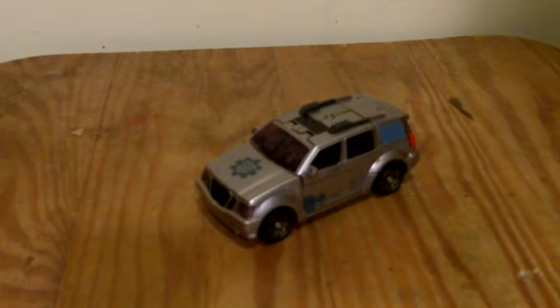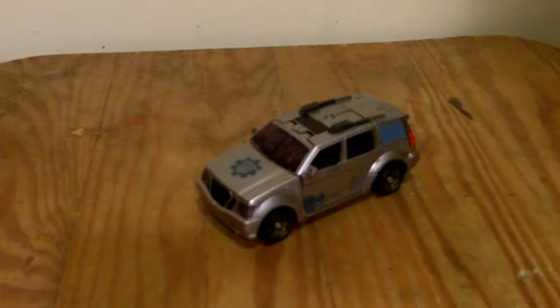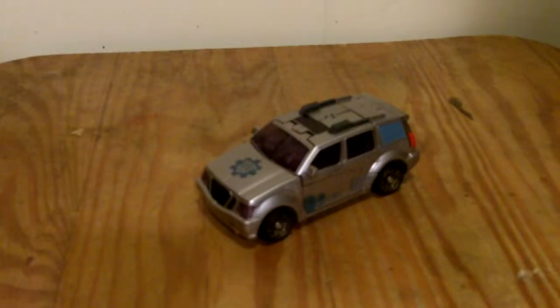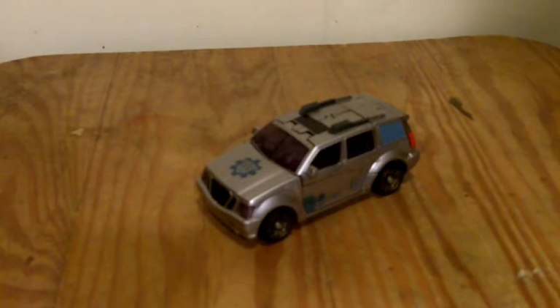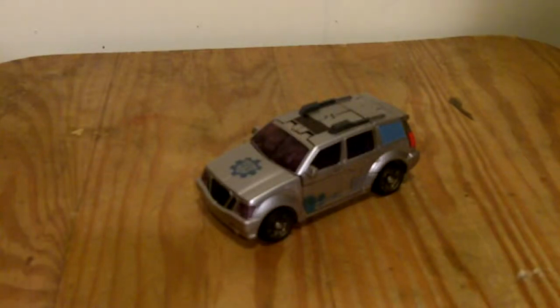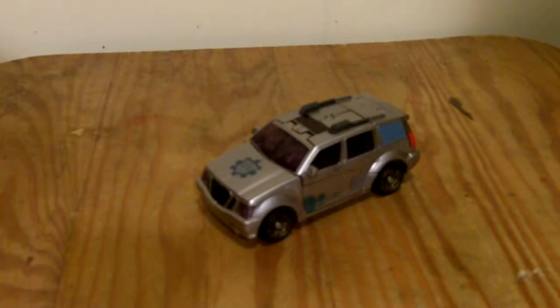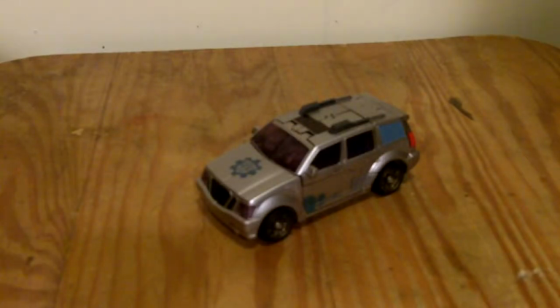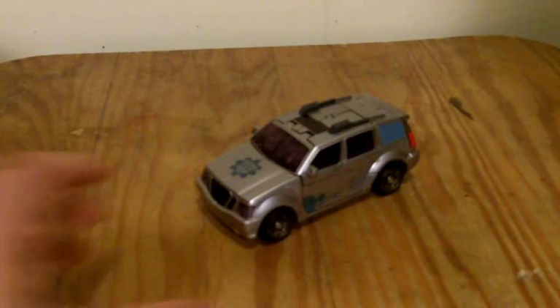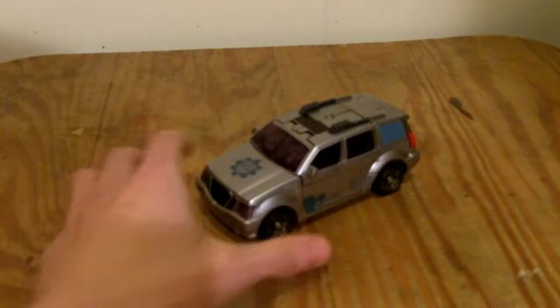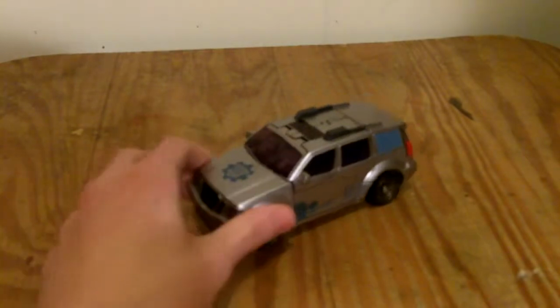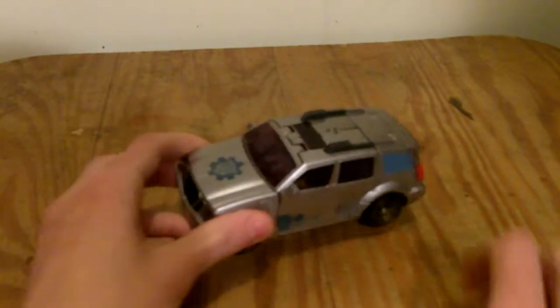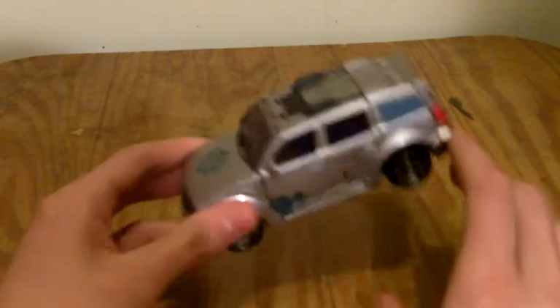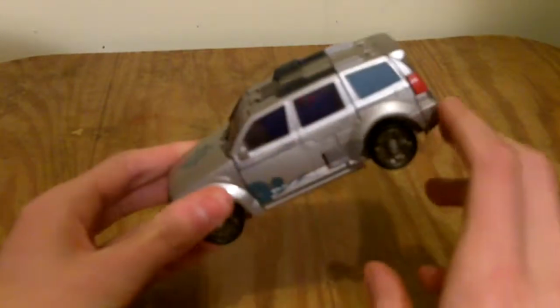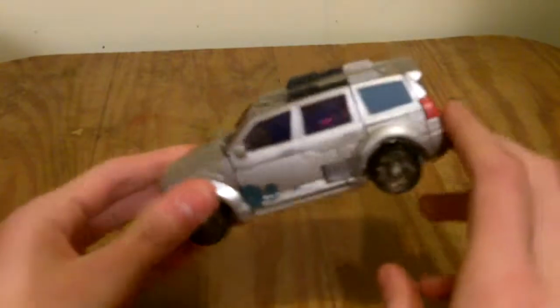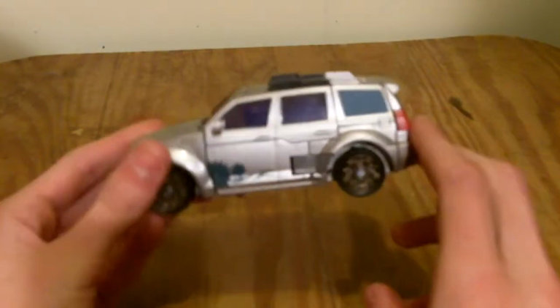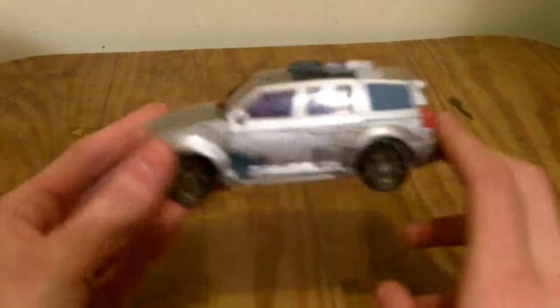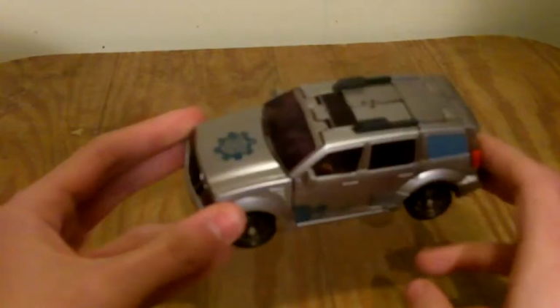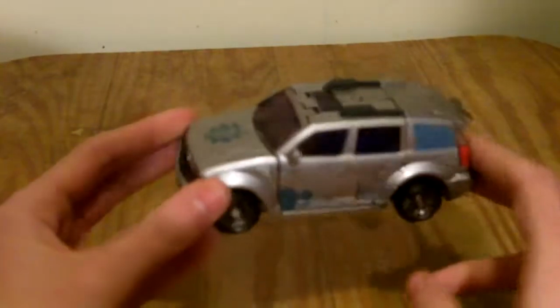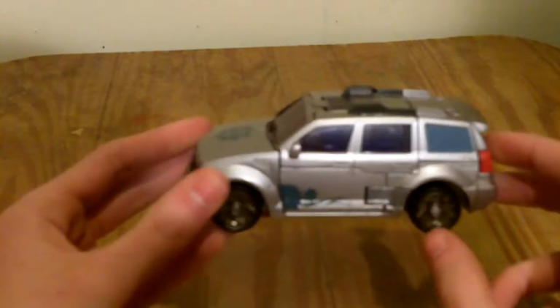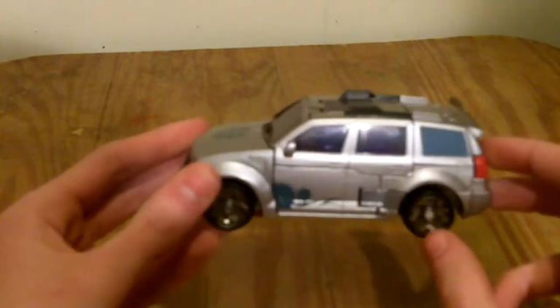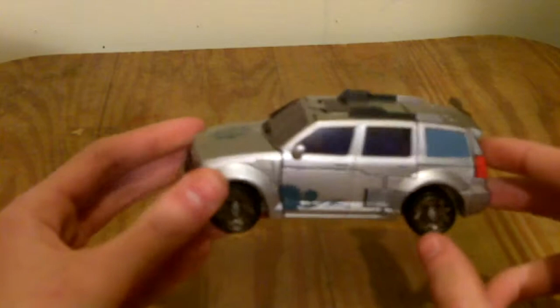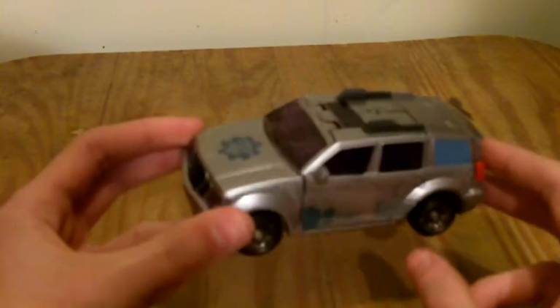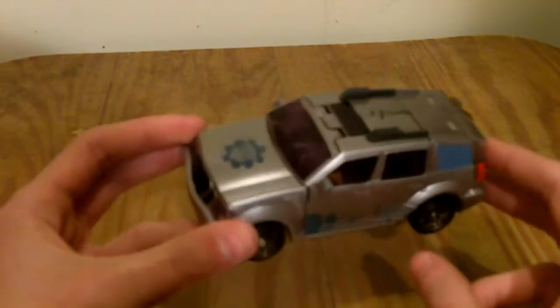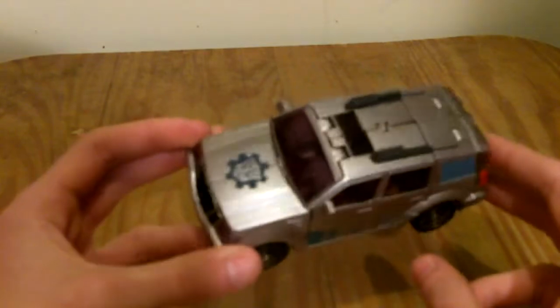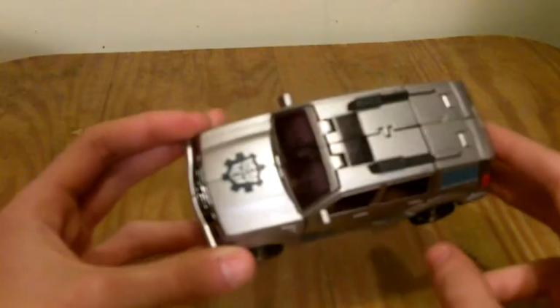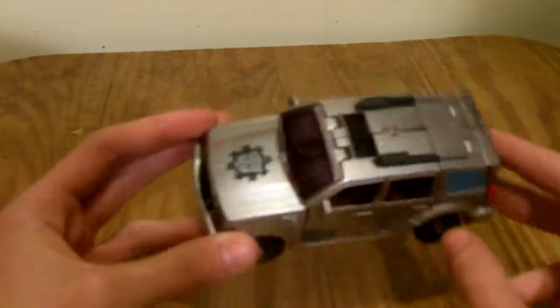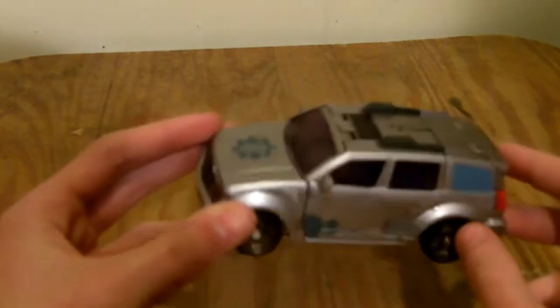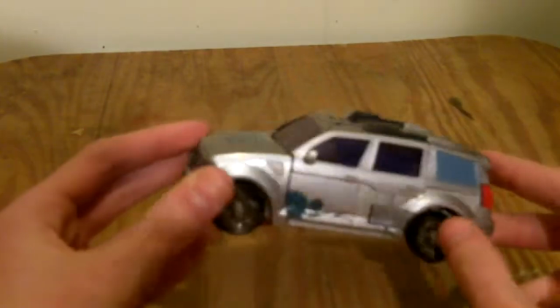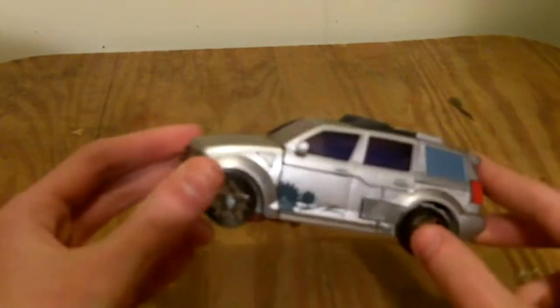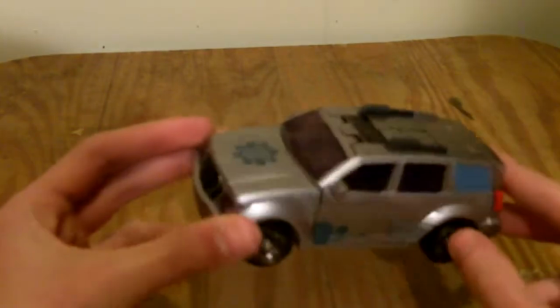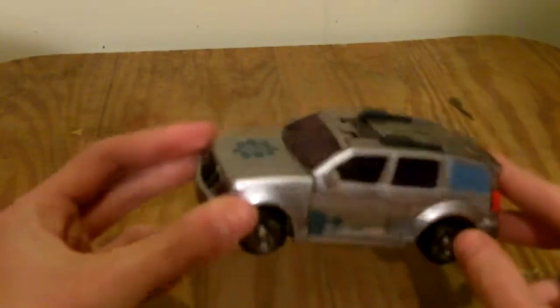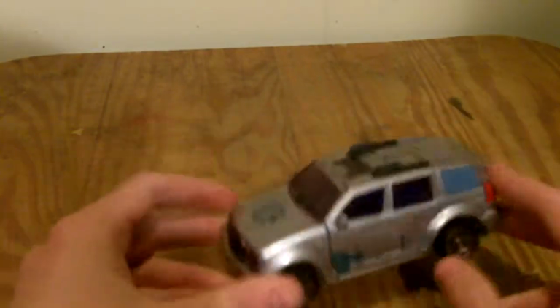This is my review for Transformers Revenge of the Fallen Deluxe Class Gears. Gears is a repaint of the all-spark-powered Stockade mold from the first movie line.